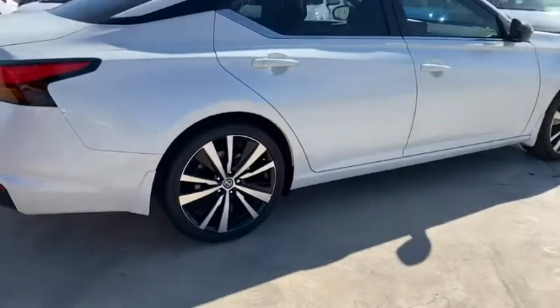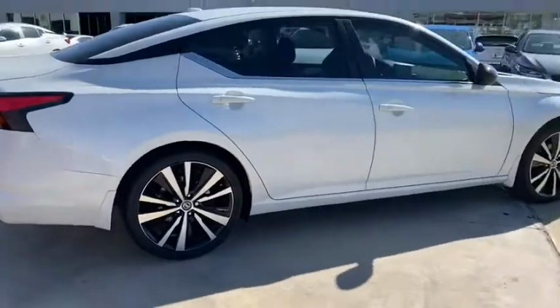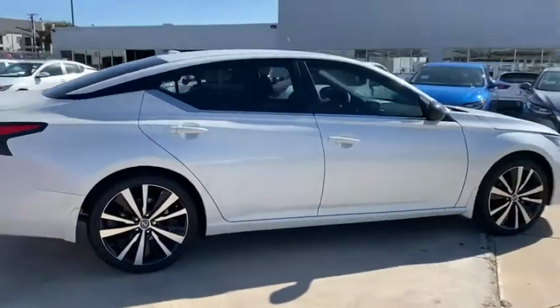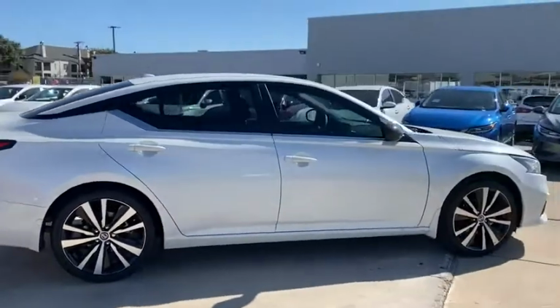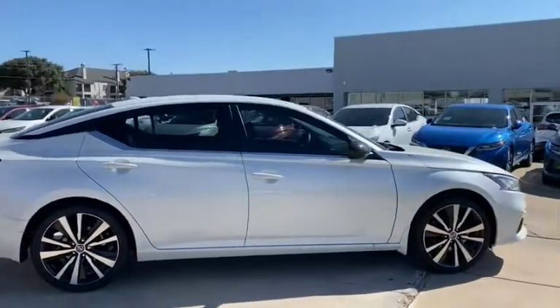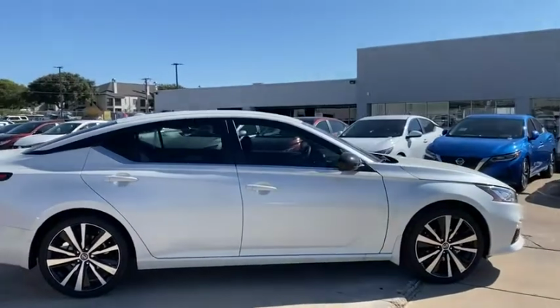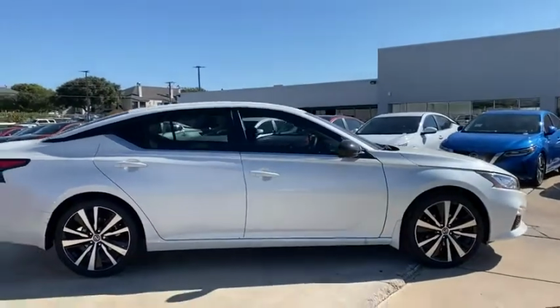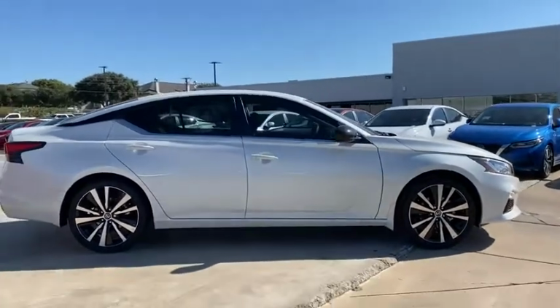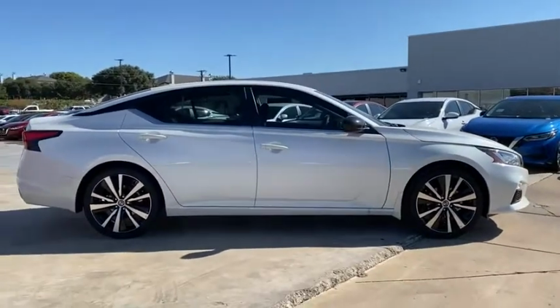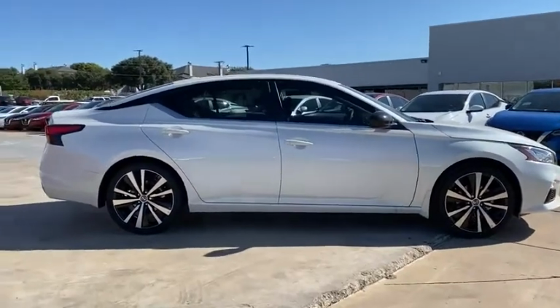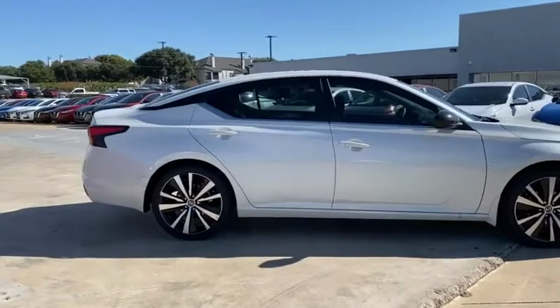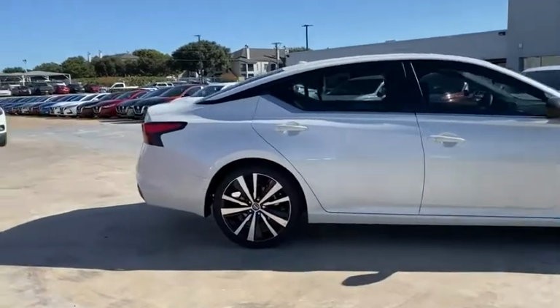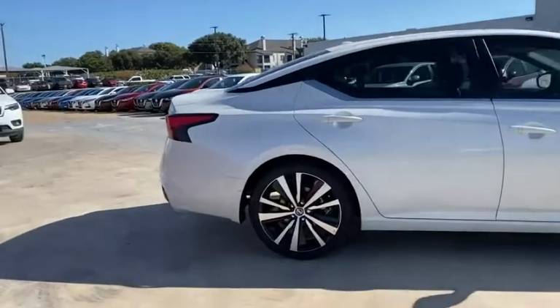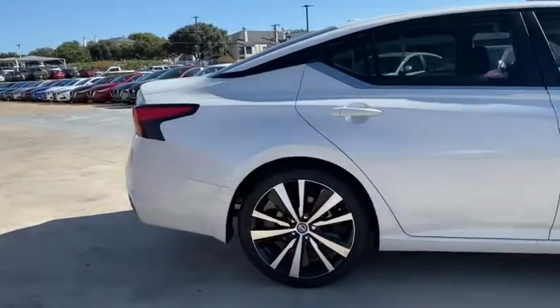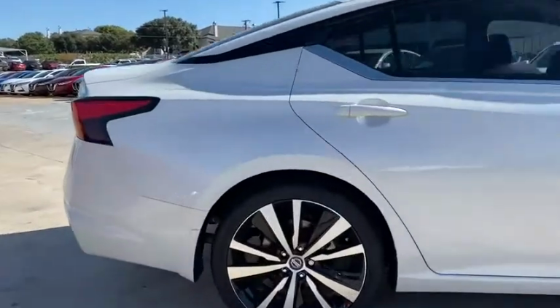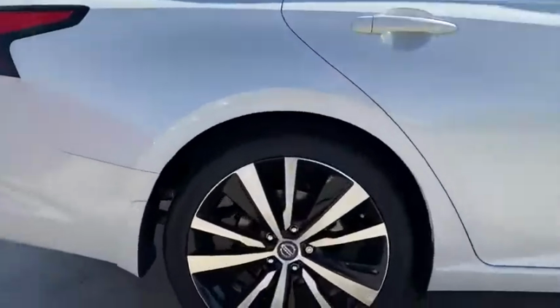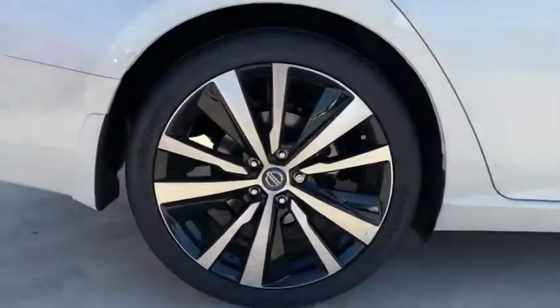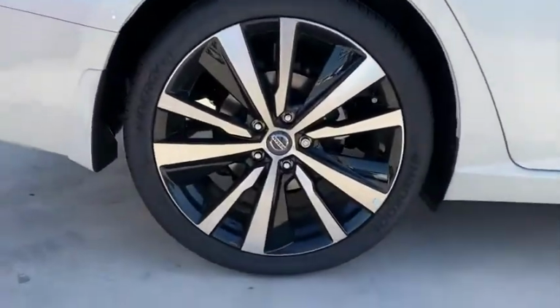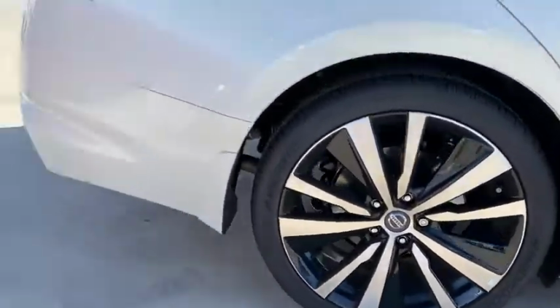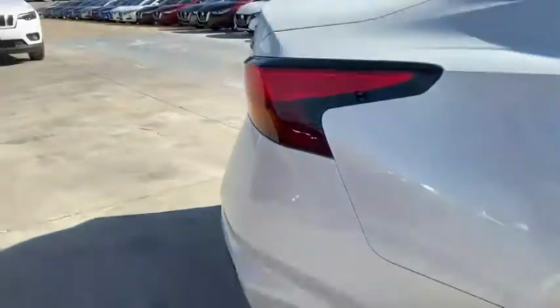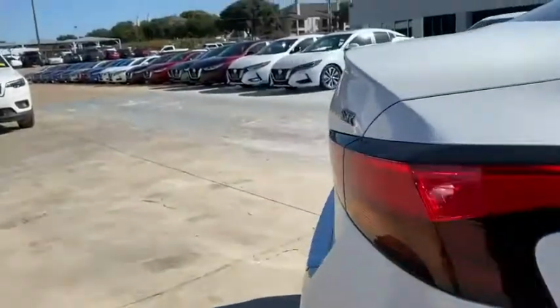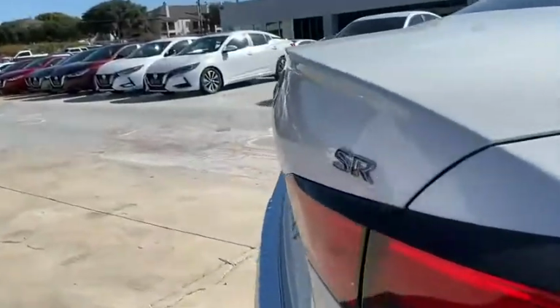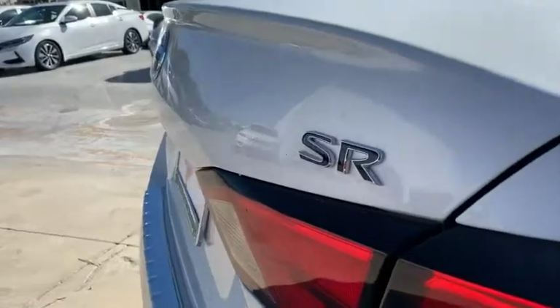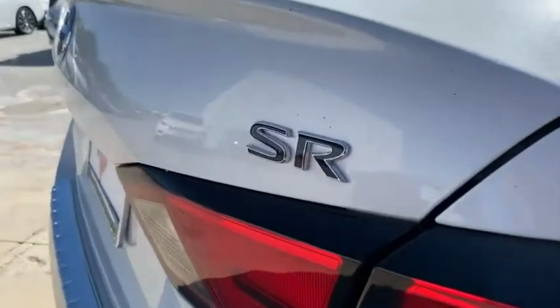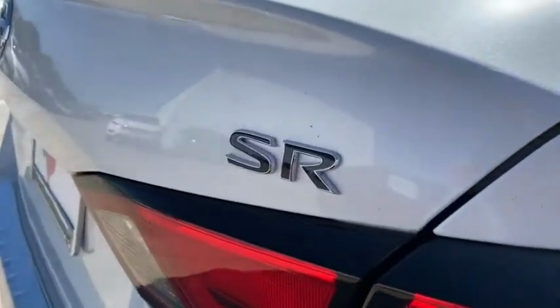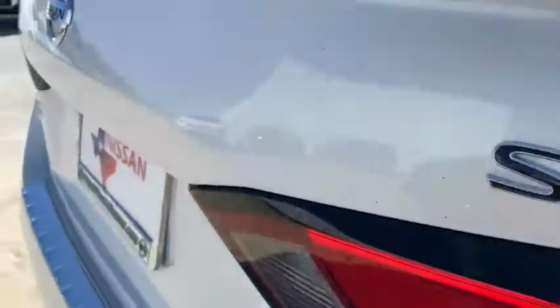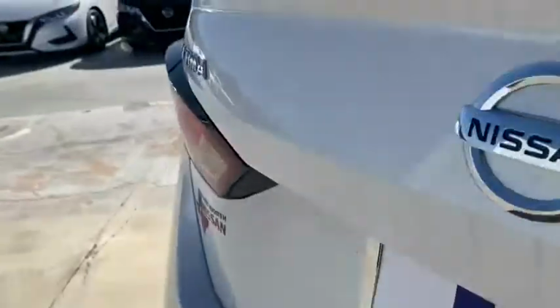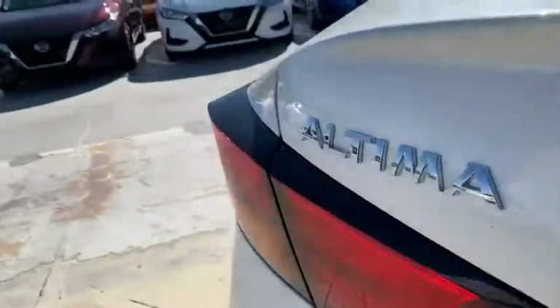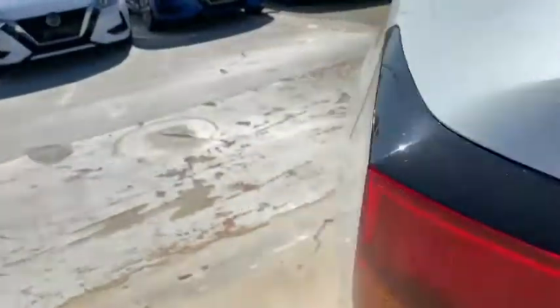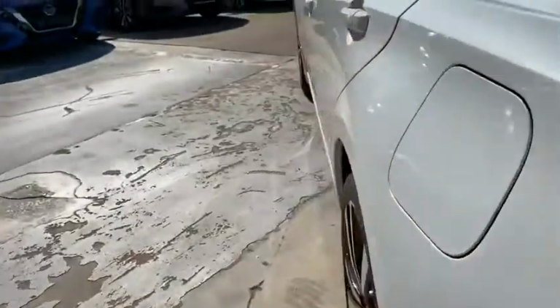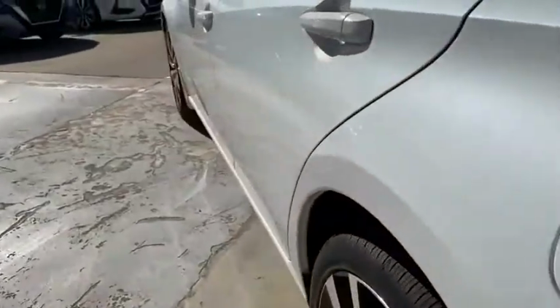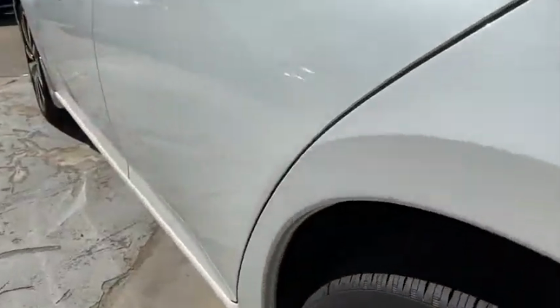Rear window defroster, electronic stability control, power windows, tachometer, overhead console, panic alarm, brake assist, remote keyless entry, driver vanity mirror, front bucket seats, front reading lamps, tilt steering wheel.